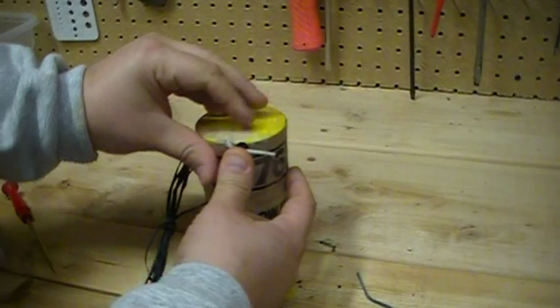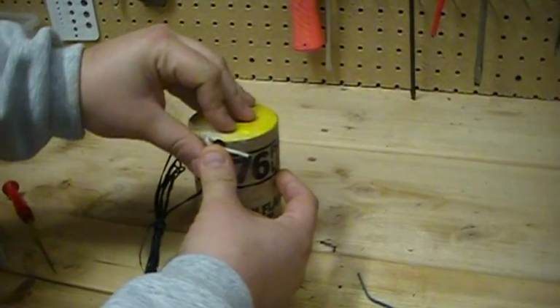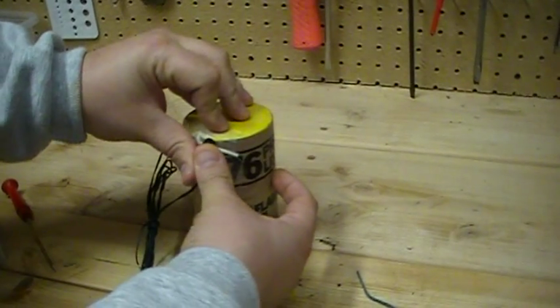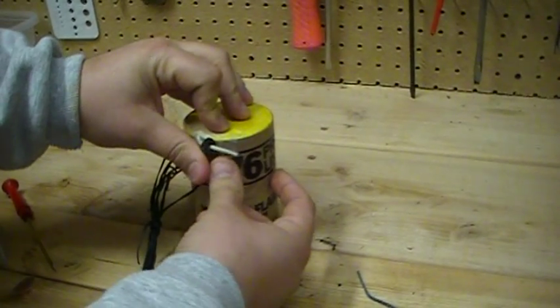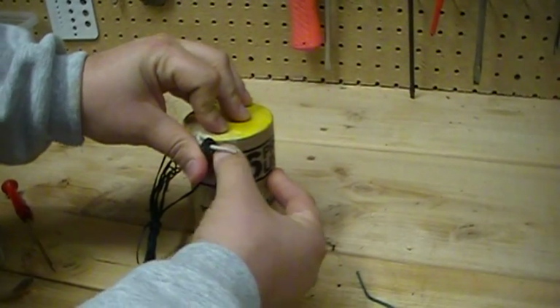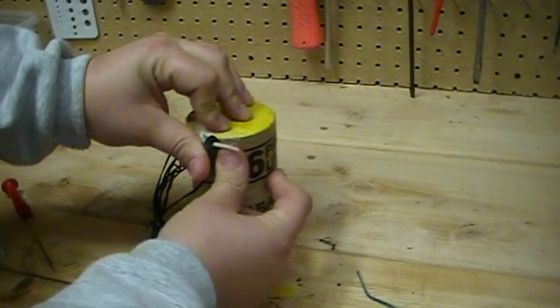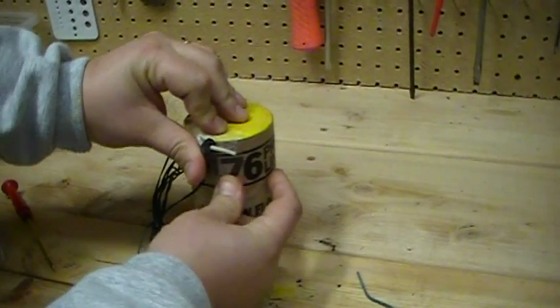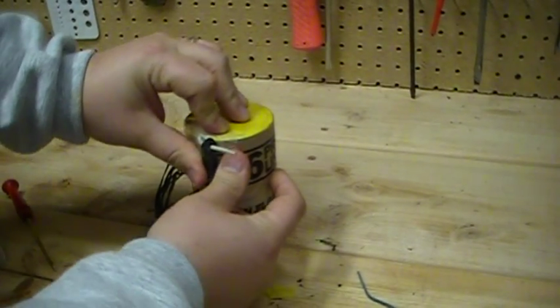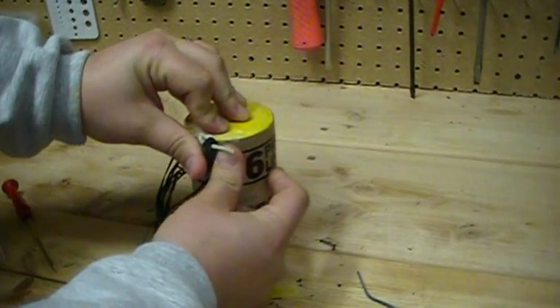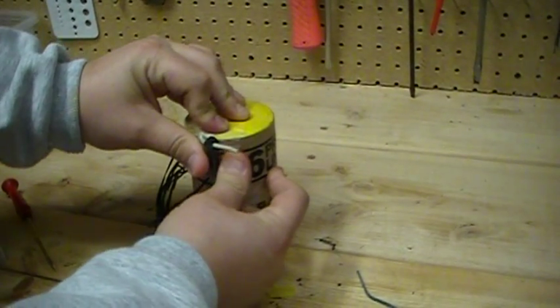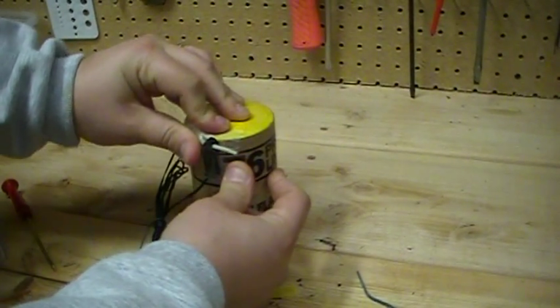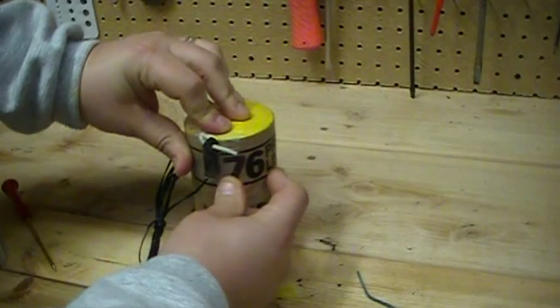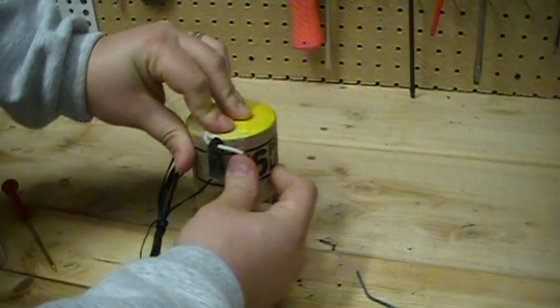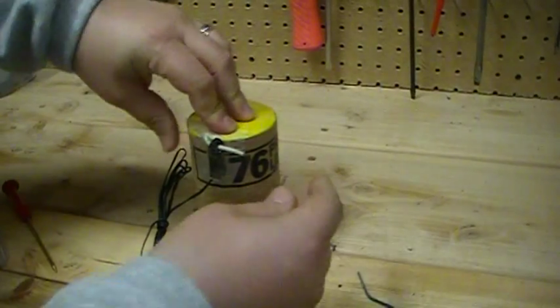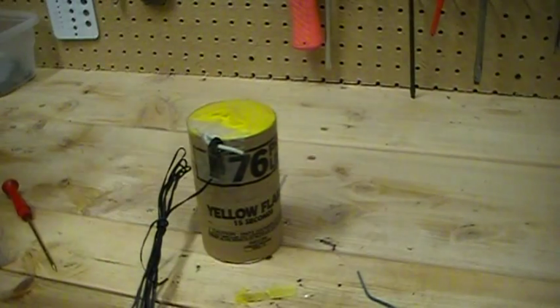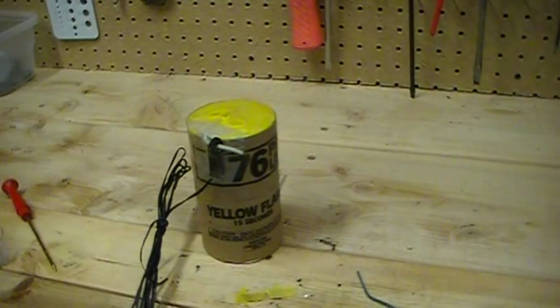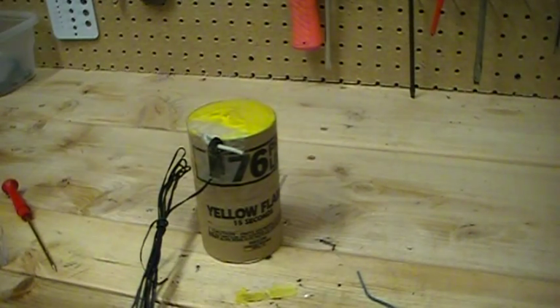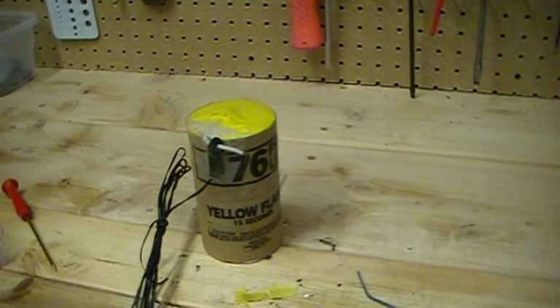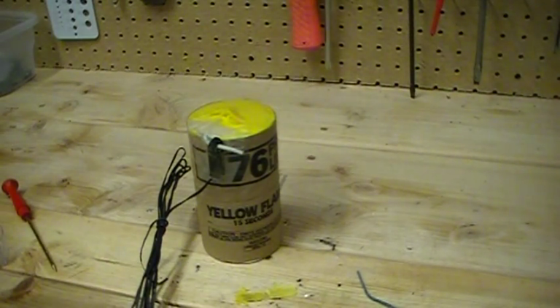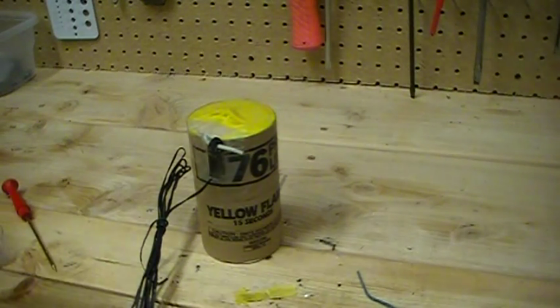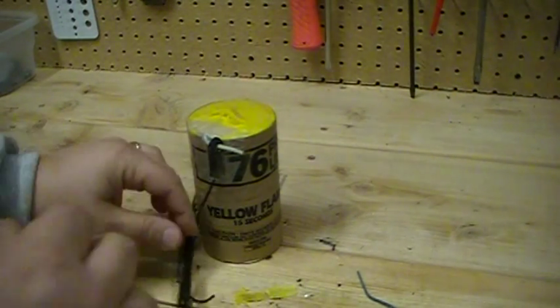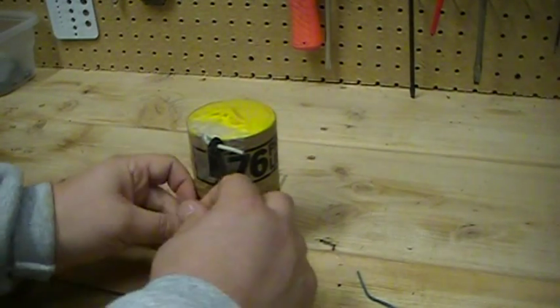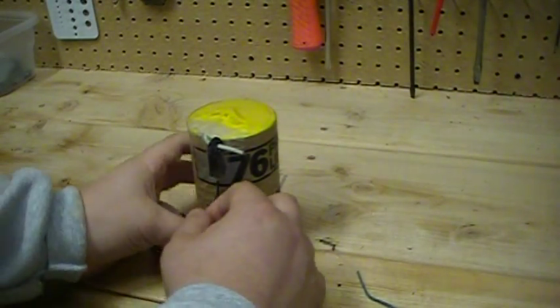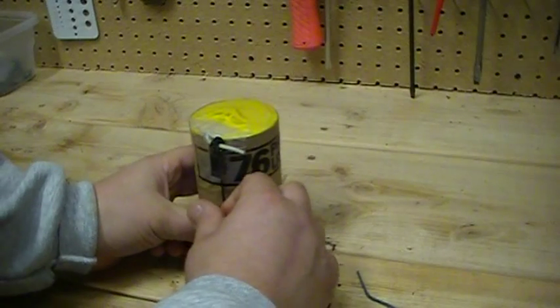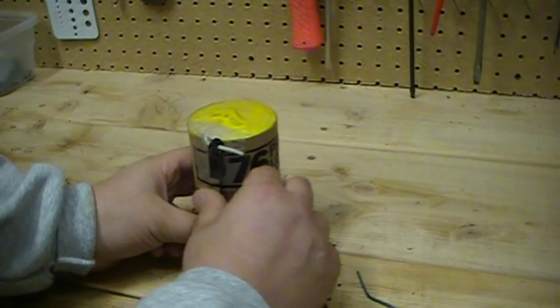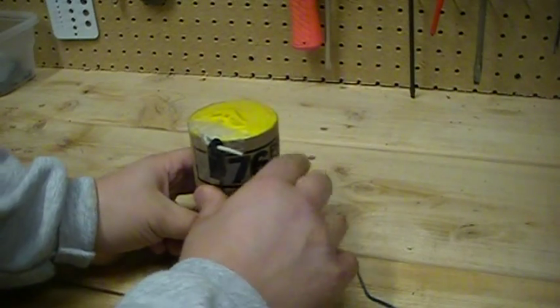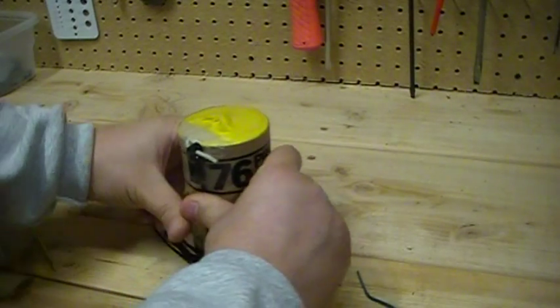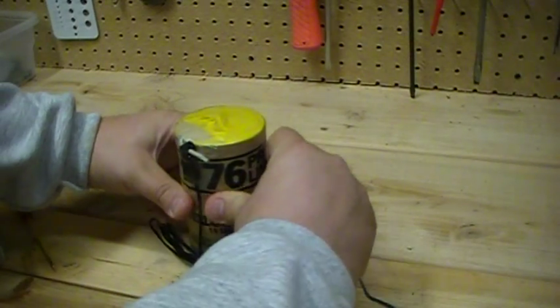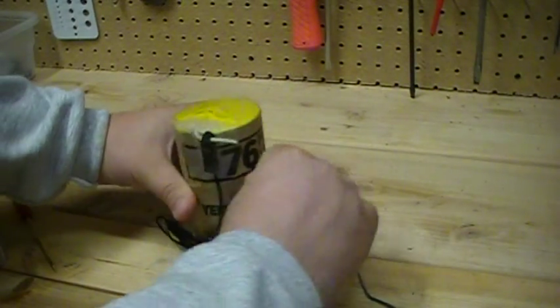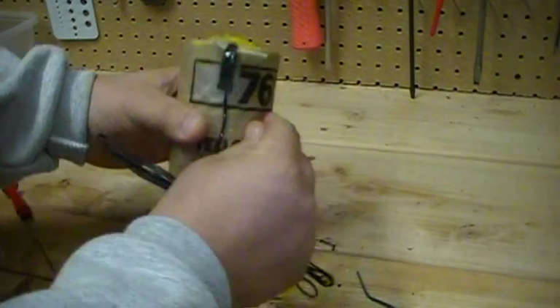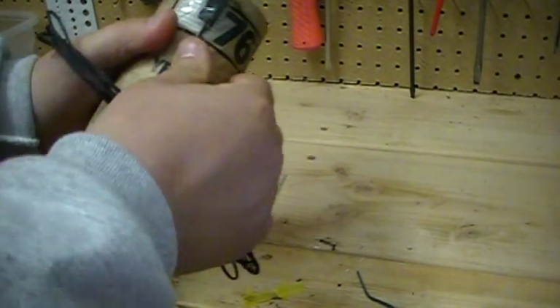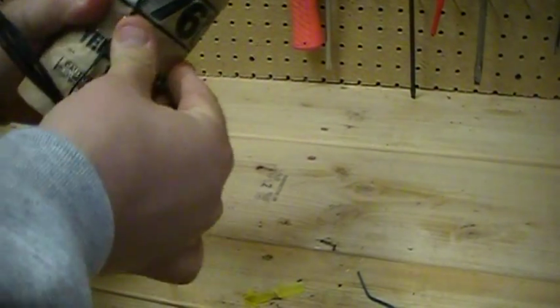Use one more little piece of tape just to tape this on there, and there you have it — you're done. Seems pretty easy, I think it's going to work real well.